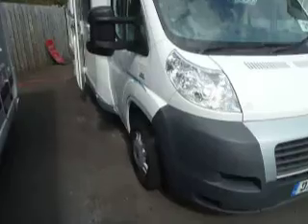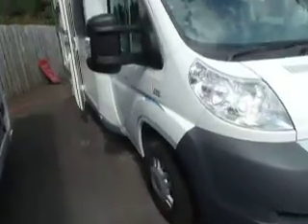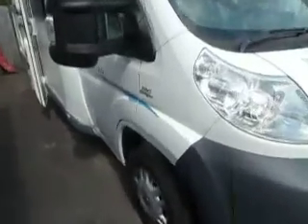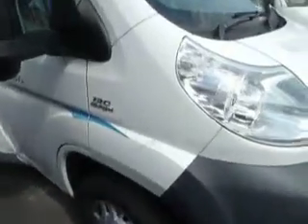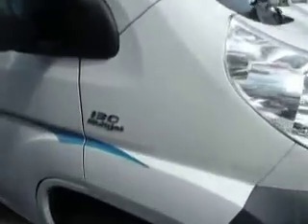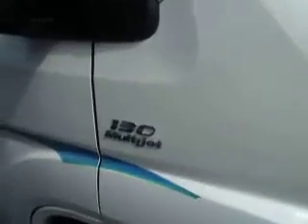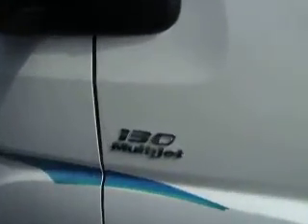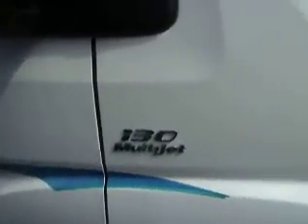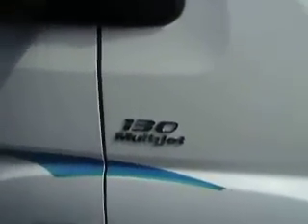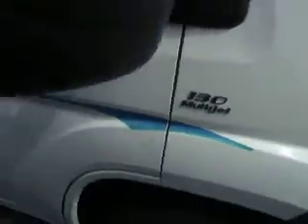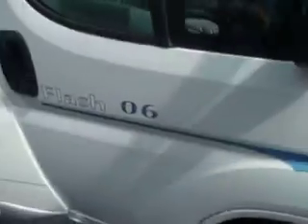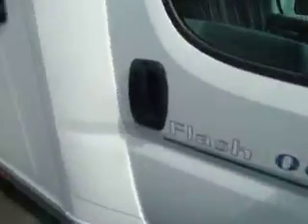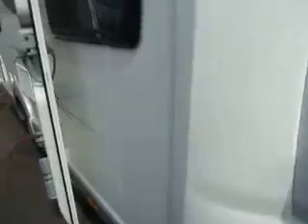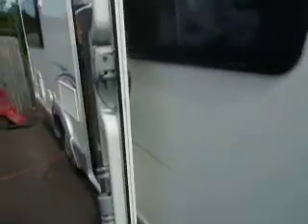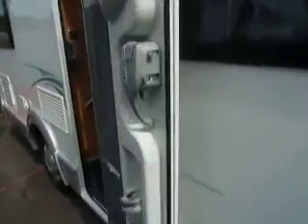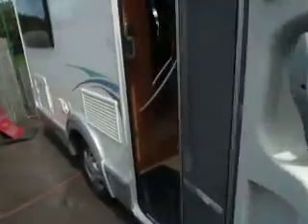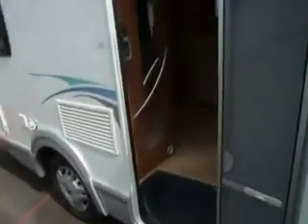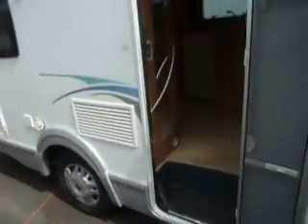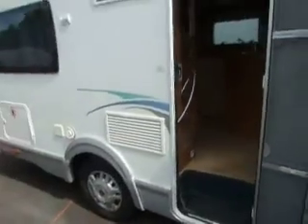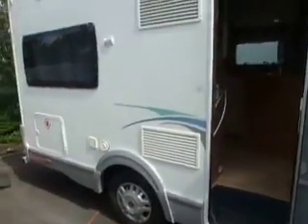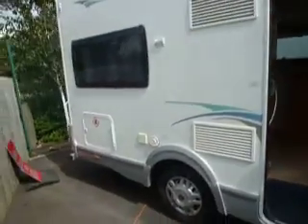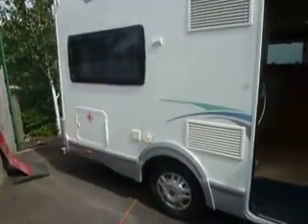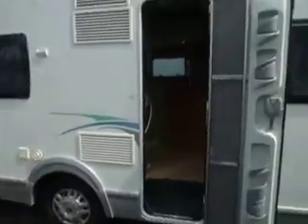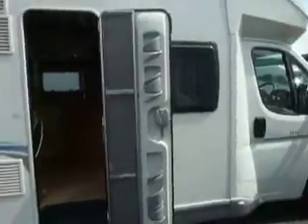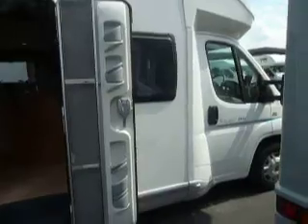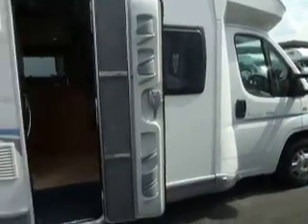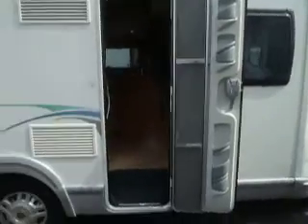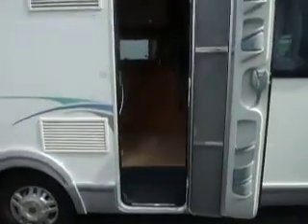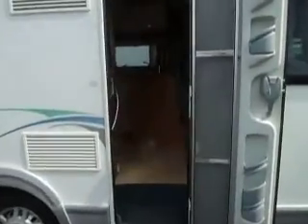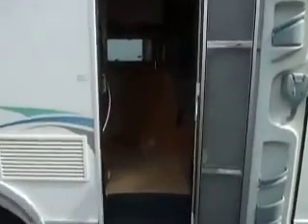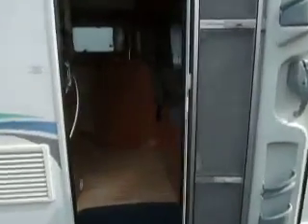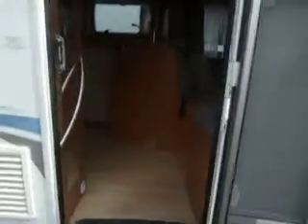It's a 130 brake horse power, so she's plenty lively enough. Not exactly a huge van, but check it out — it's 6-berth.